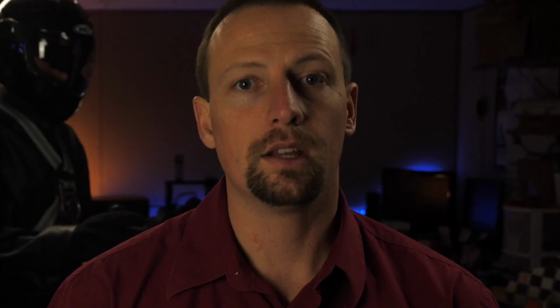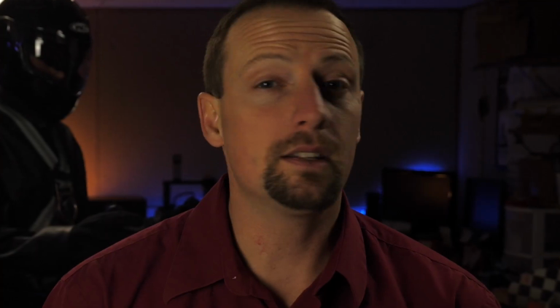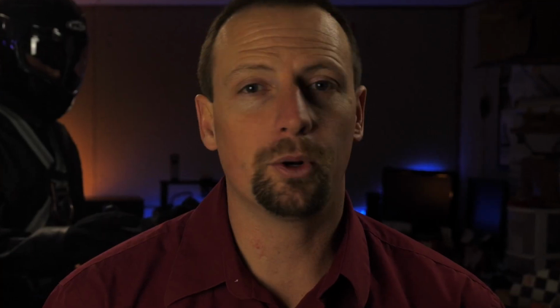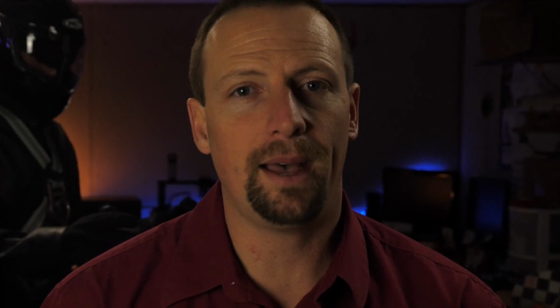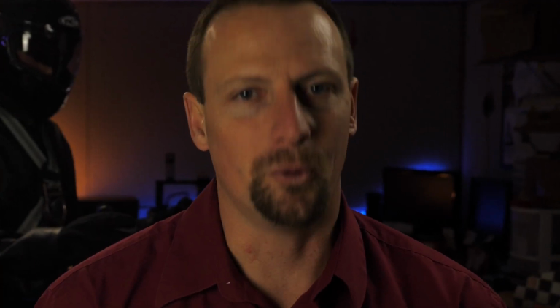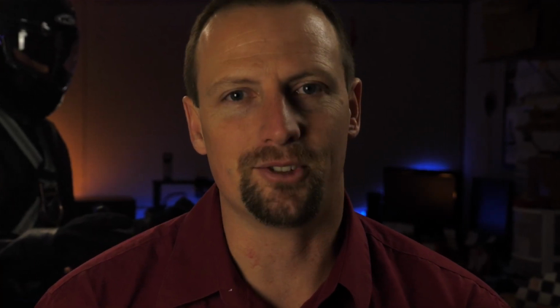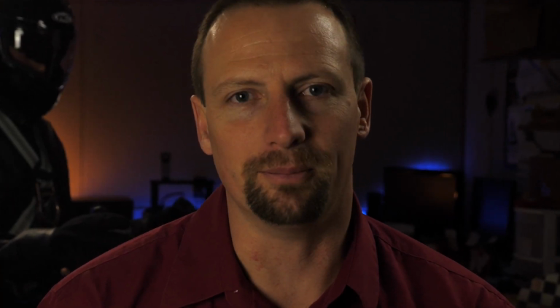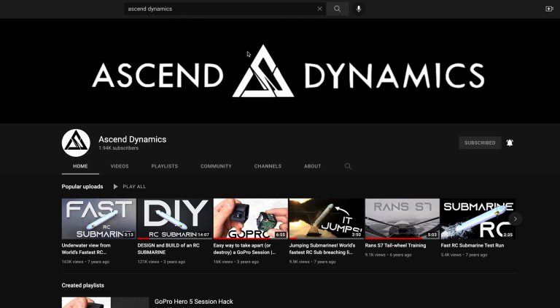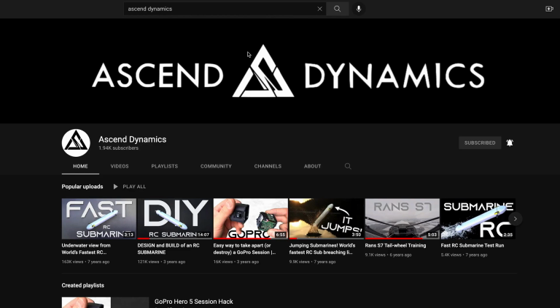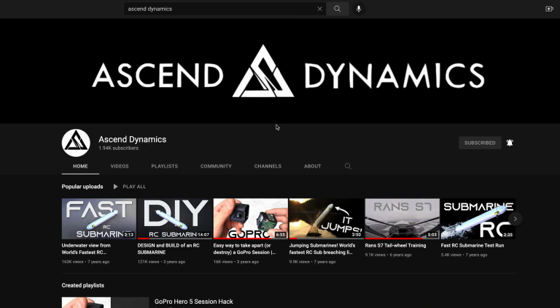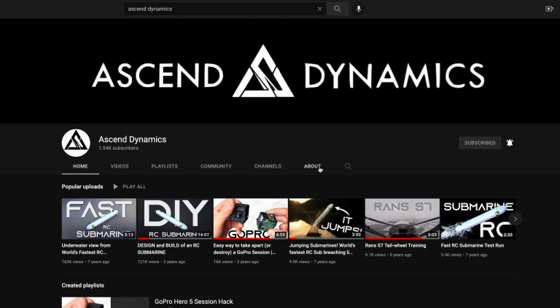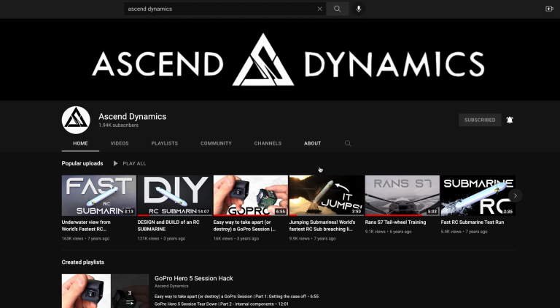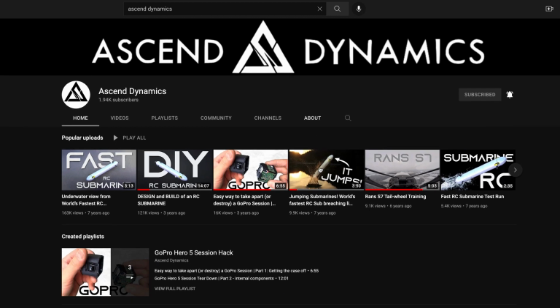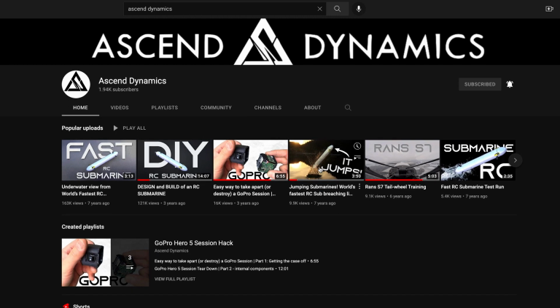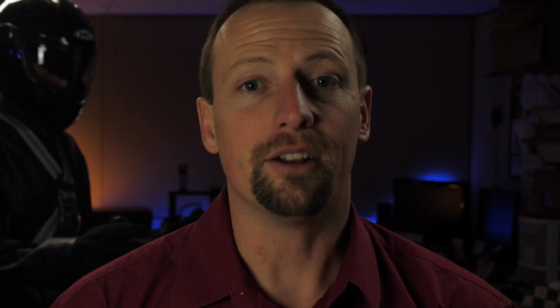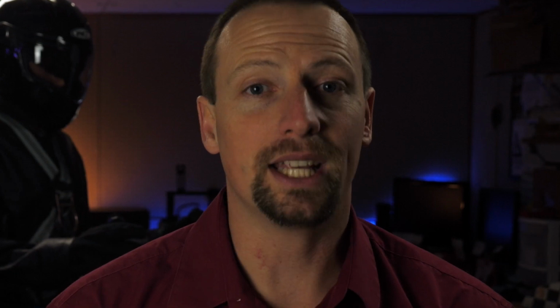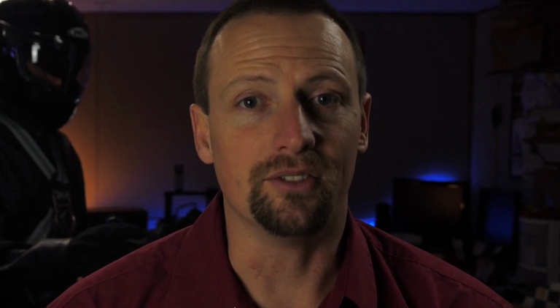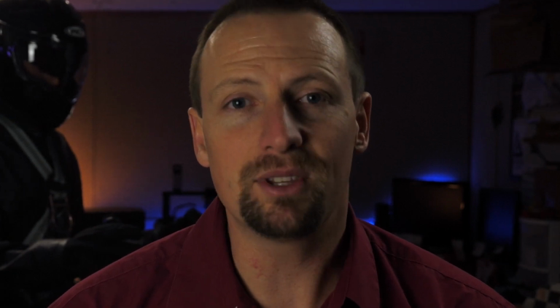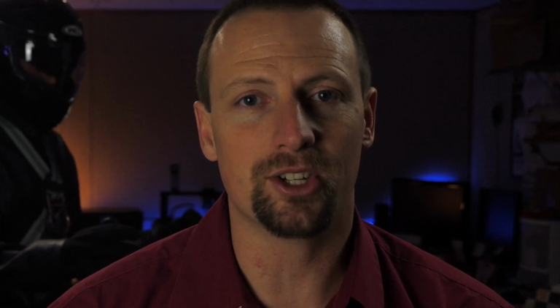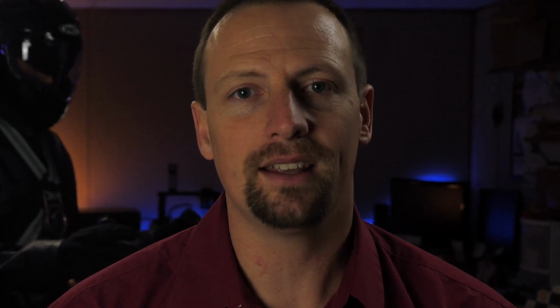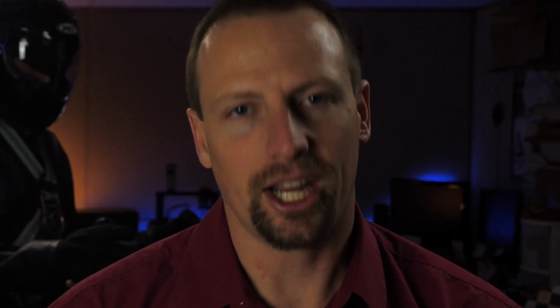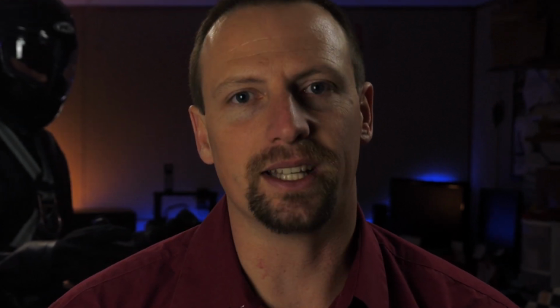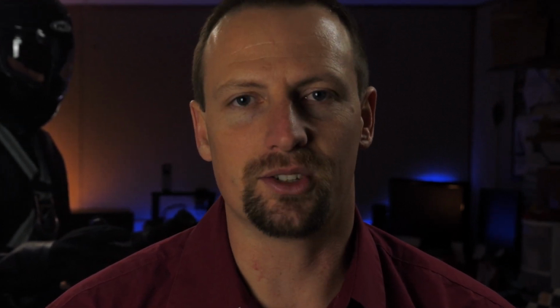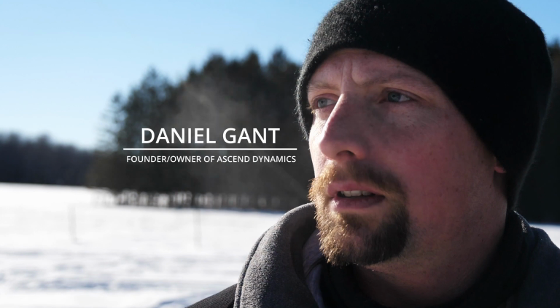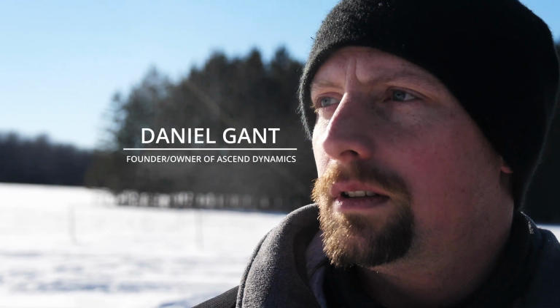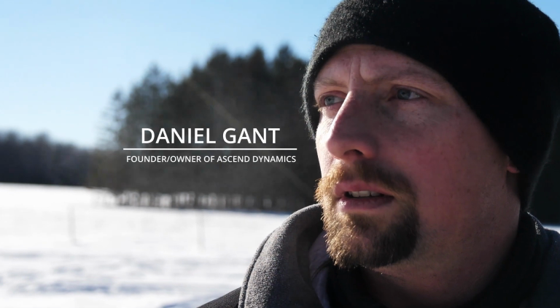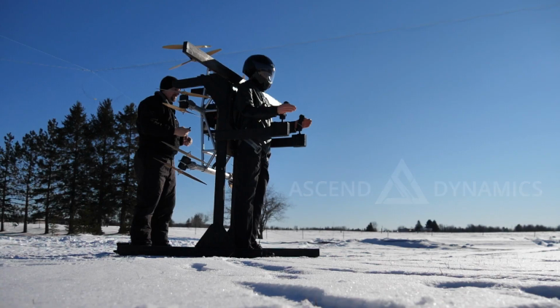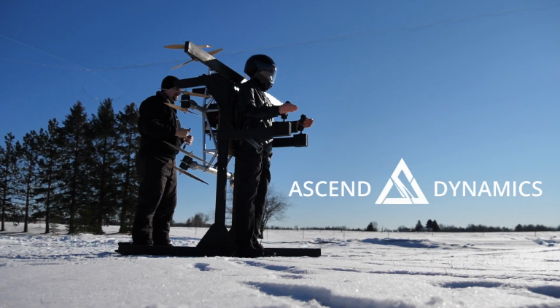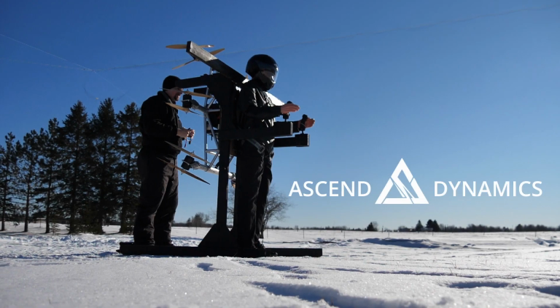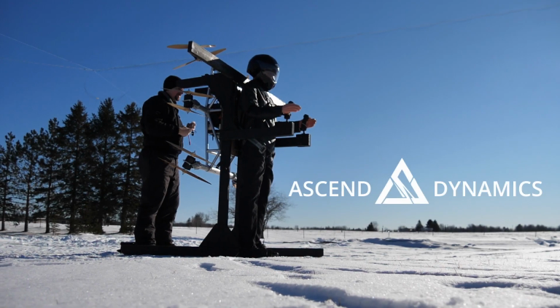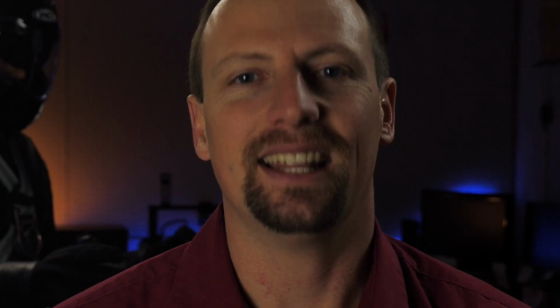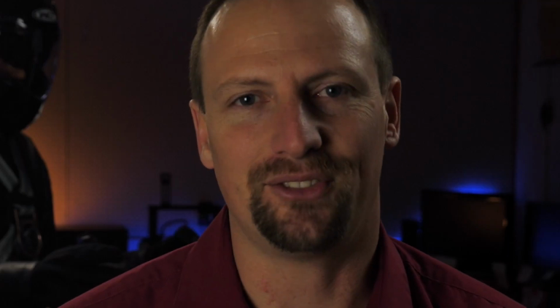To make this next prototype happen, we need your help. You can do that by liking and subscribing to this channel. And if you want to give to keep this project going, check out the links in the description. My name is Daniel. We are Ascend Dynamics. Let's fly.